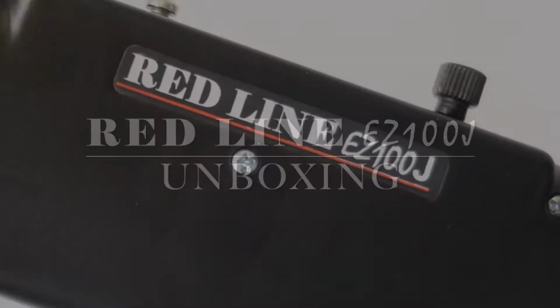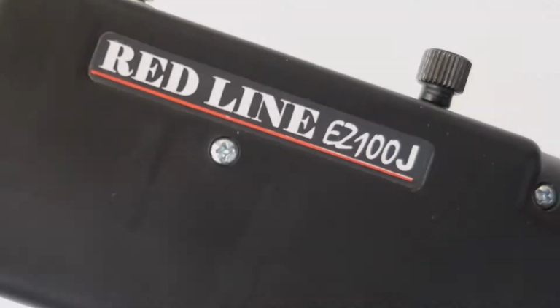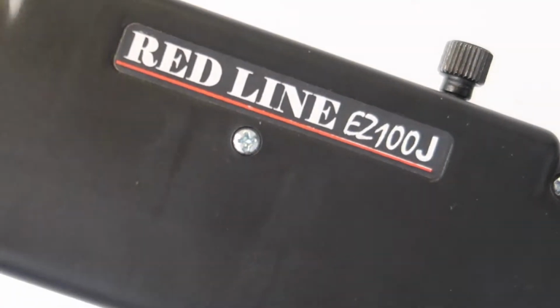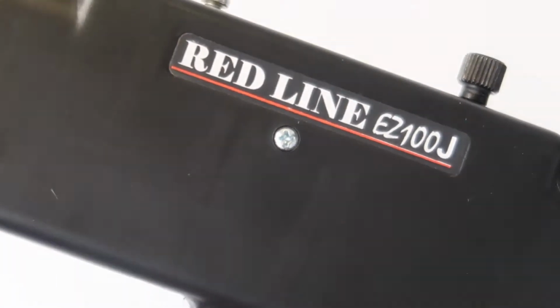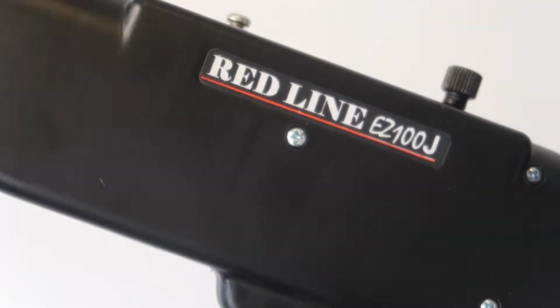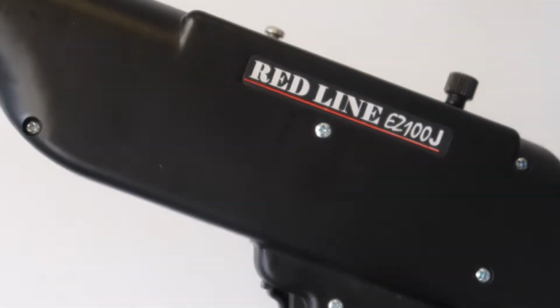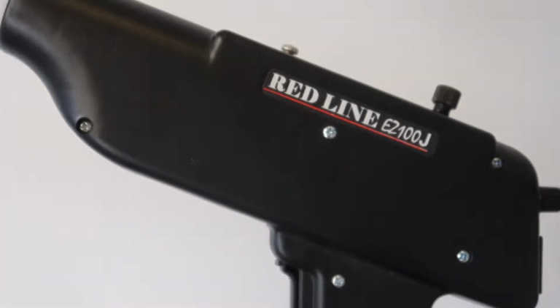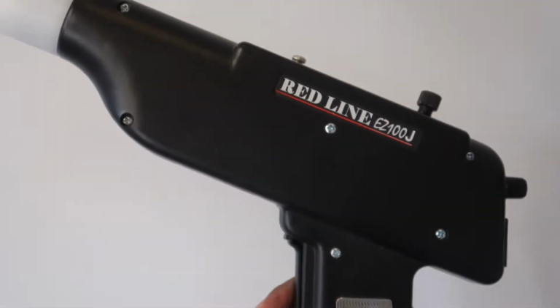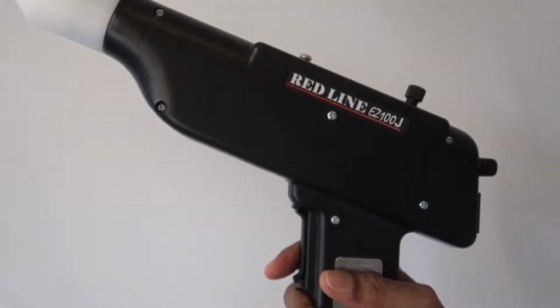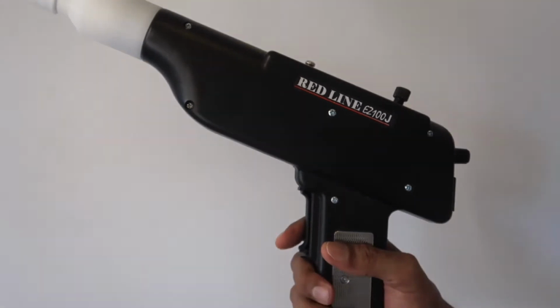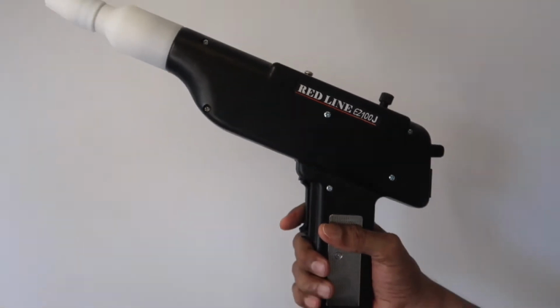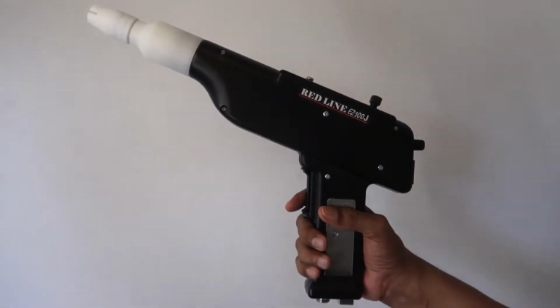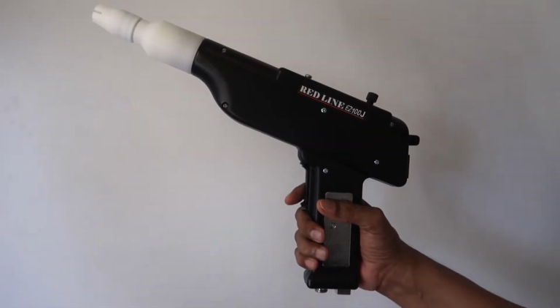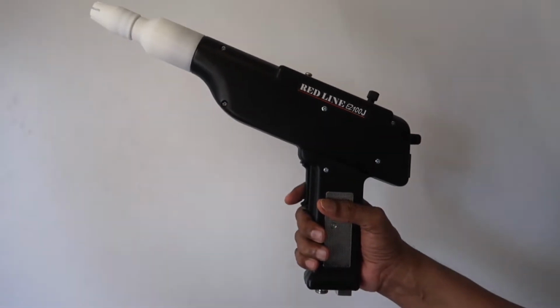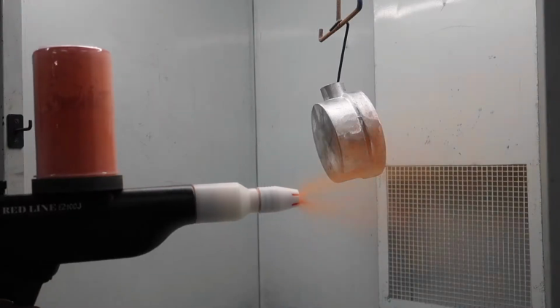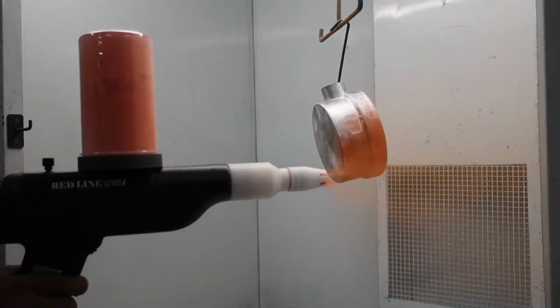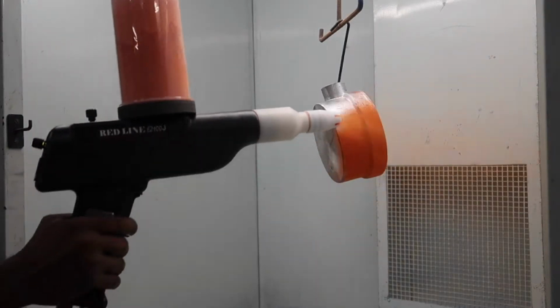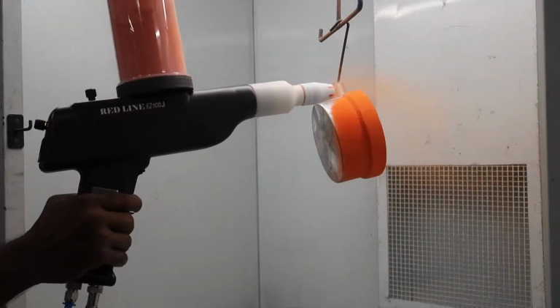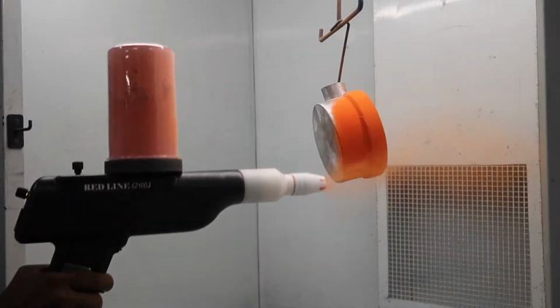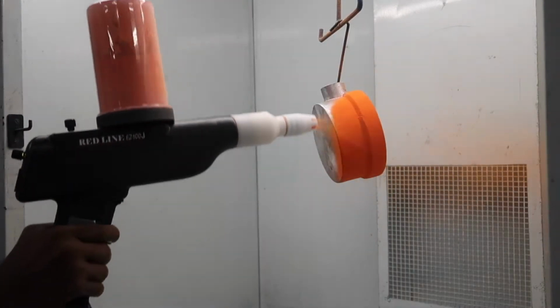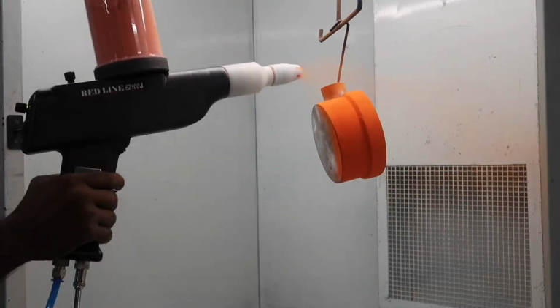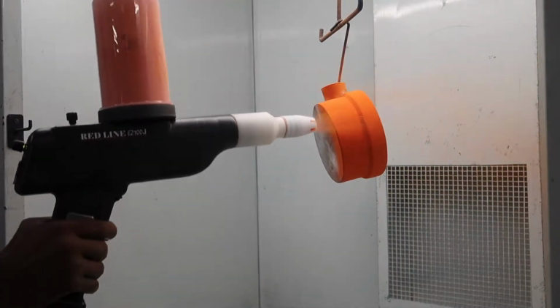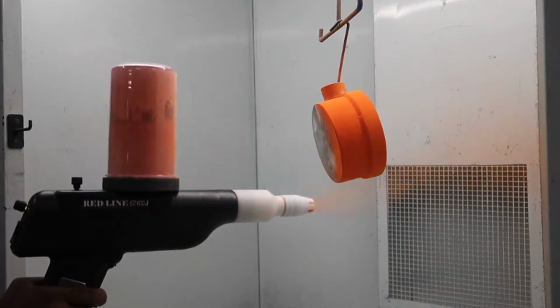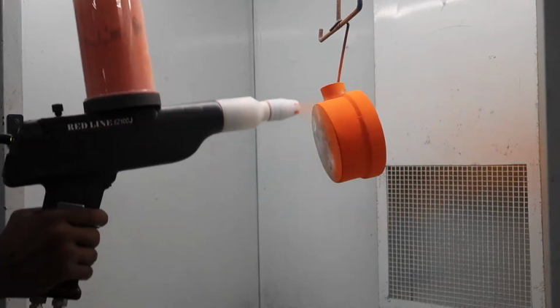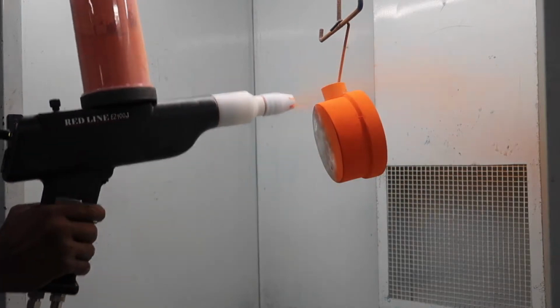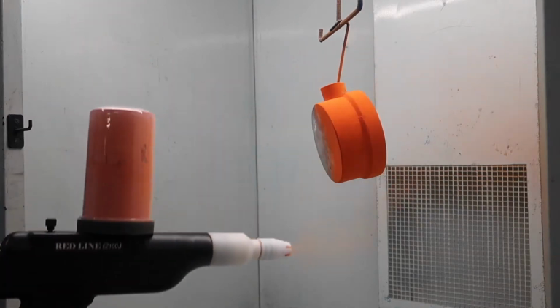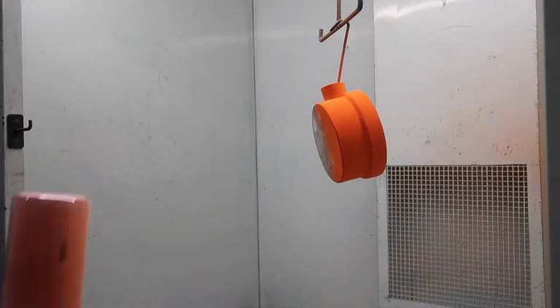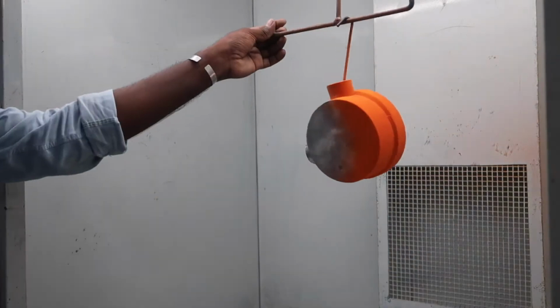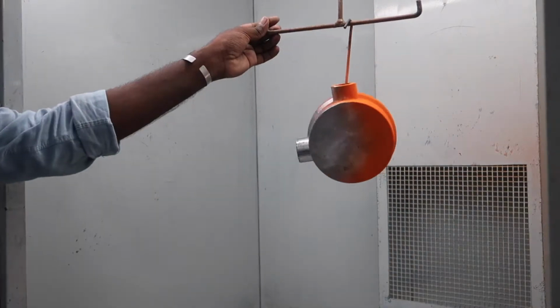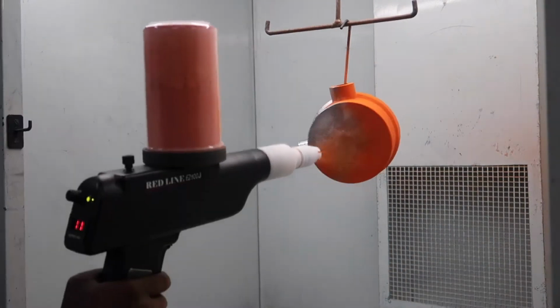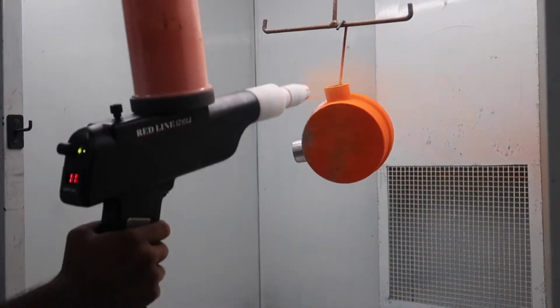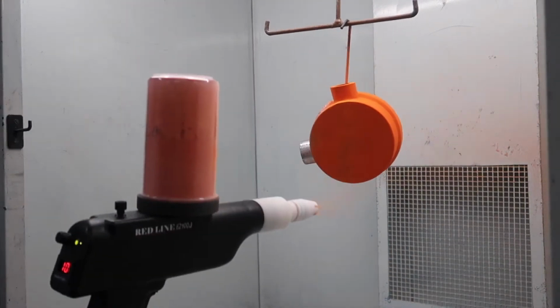Hey there, today we're unboxing the Redline EZ100J. This gun is perfect for all types of powder coaters, from first timers to serious industrial coaters.